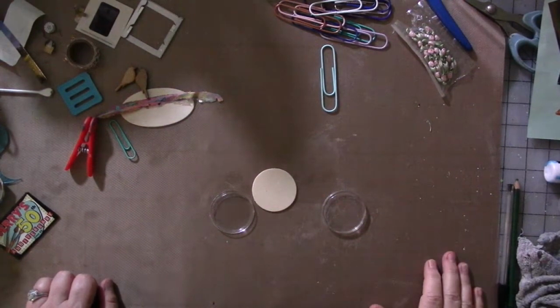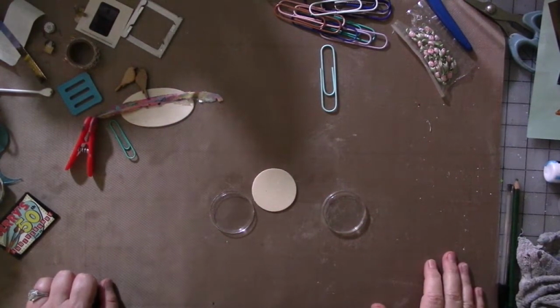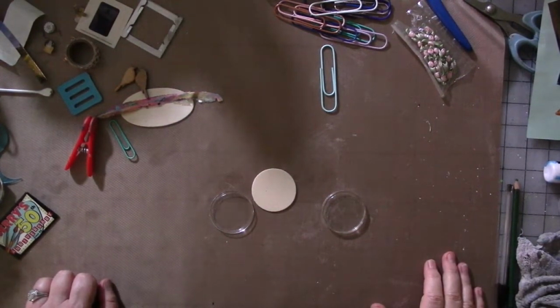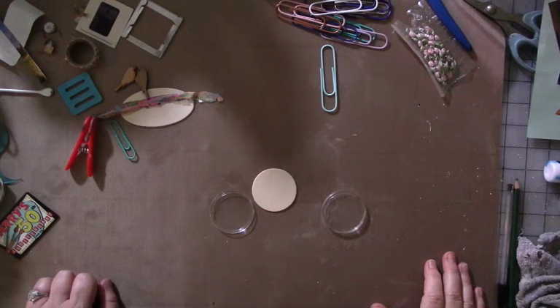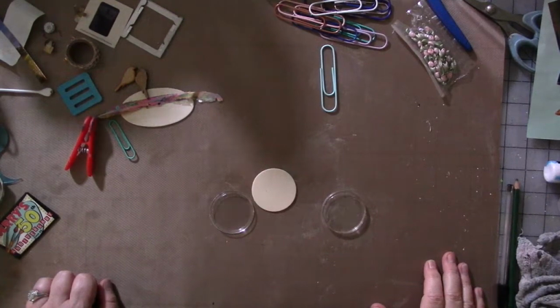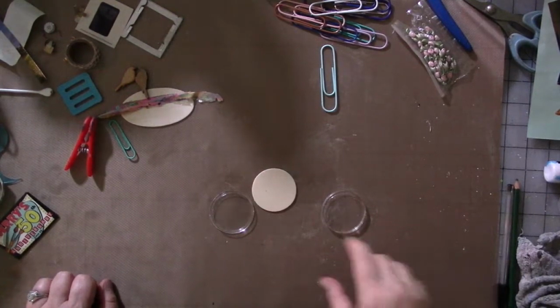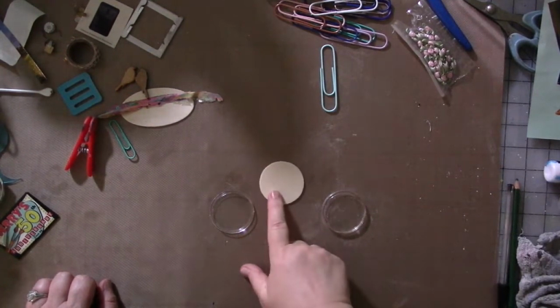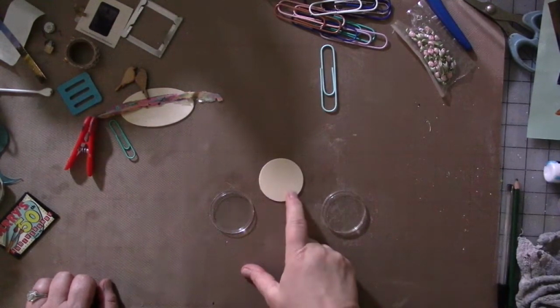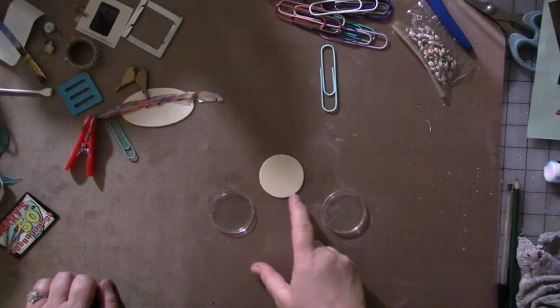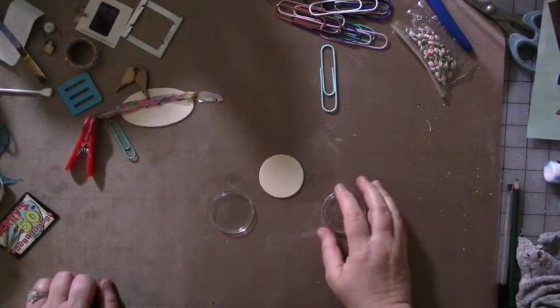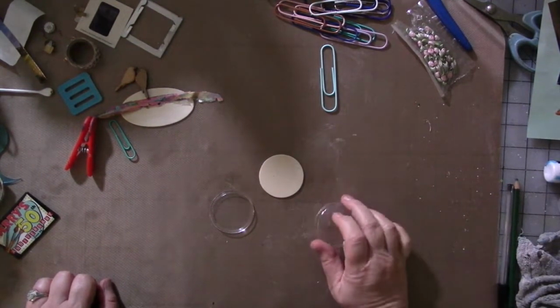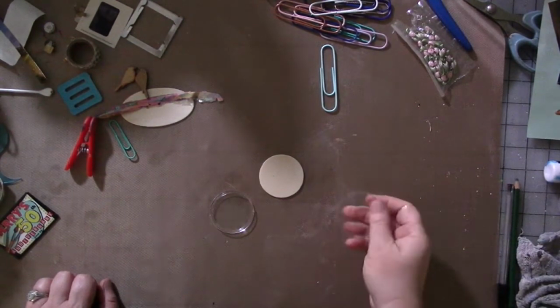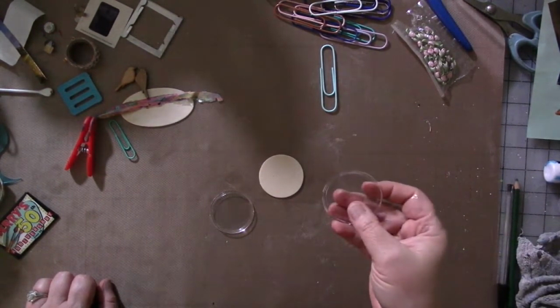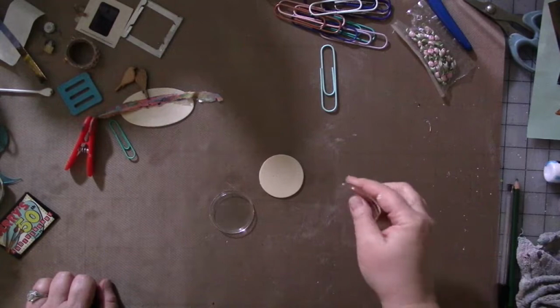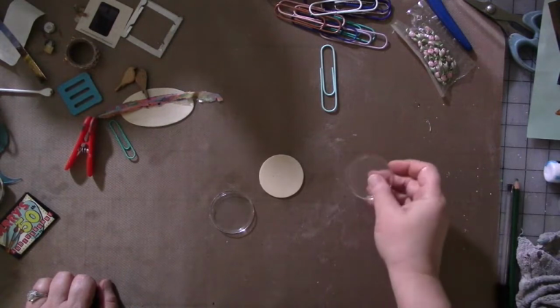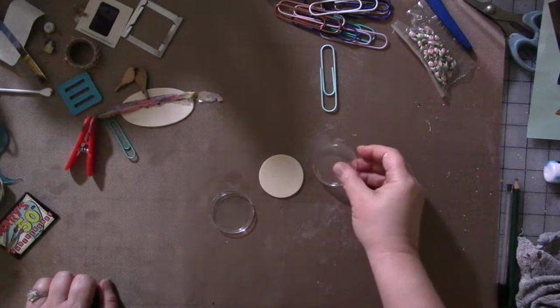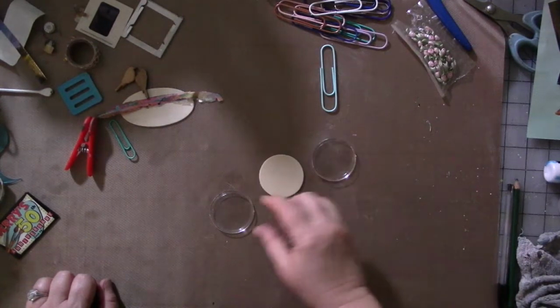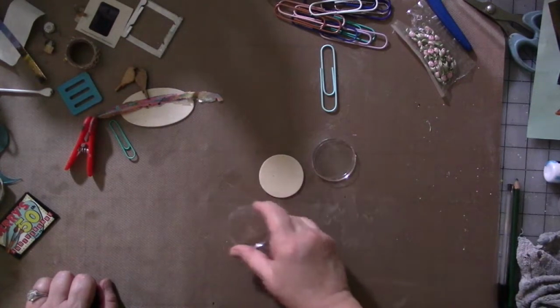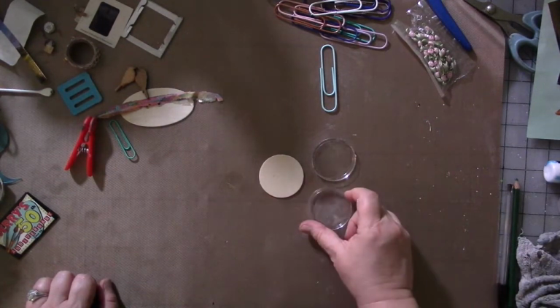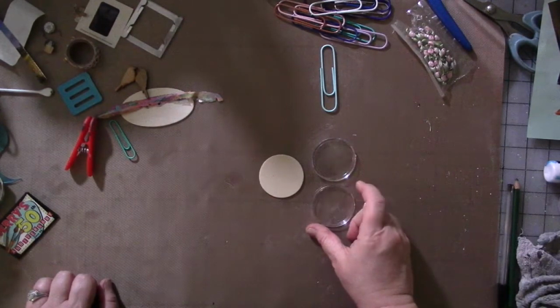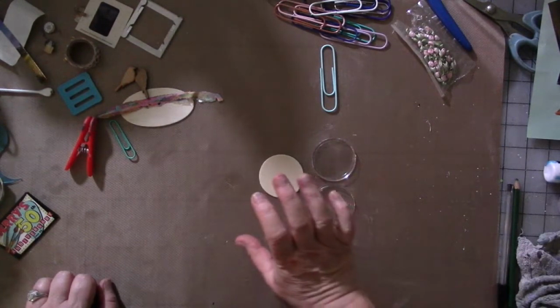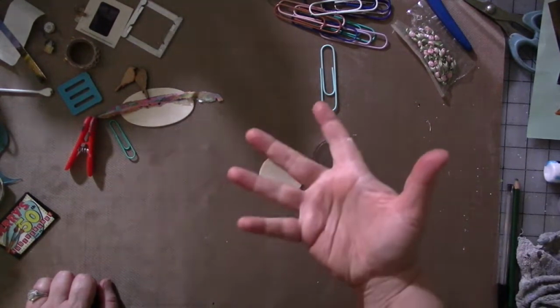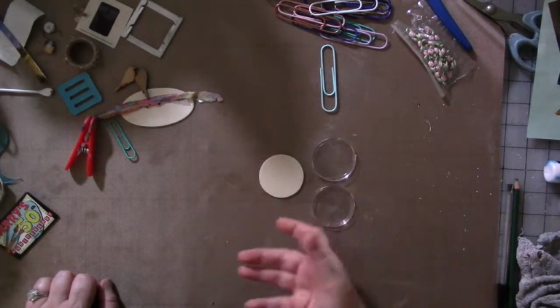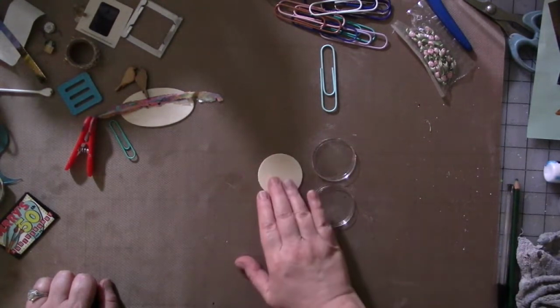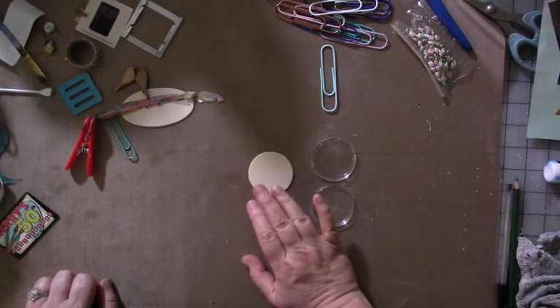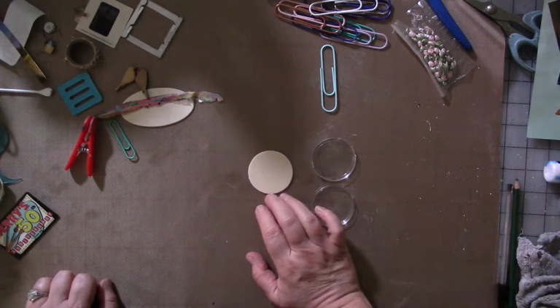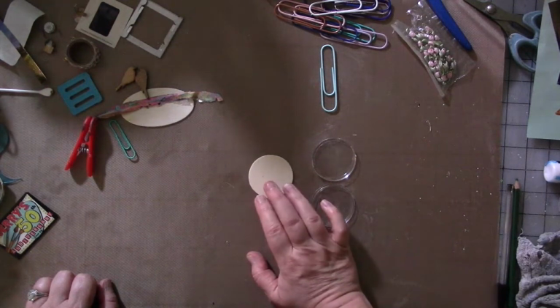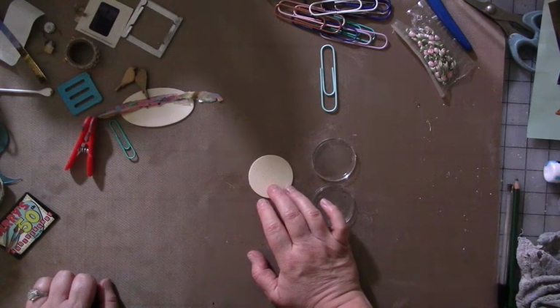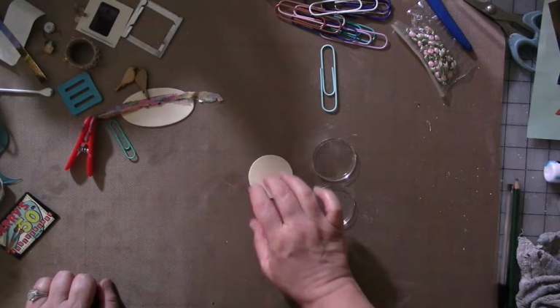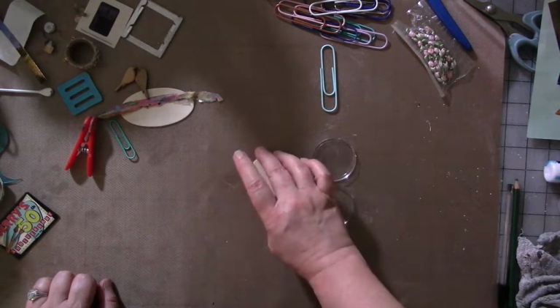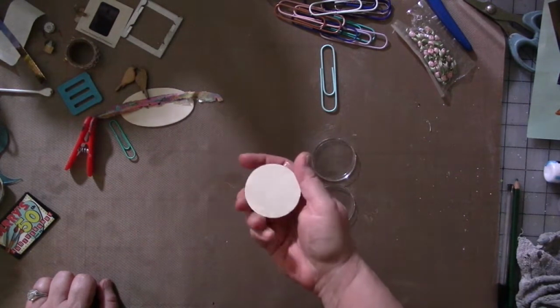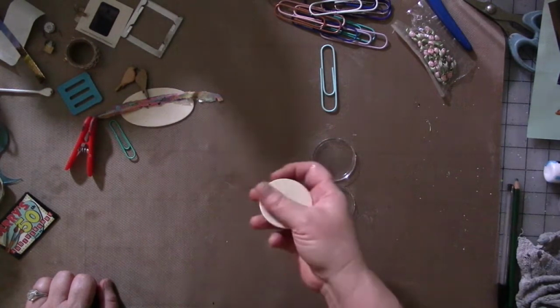Hey guys, we are here for the last video of the year for Art Joy of Sharing. Hopefully it's something that you all find interesting. This month I got to pick, so of course I picked a paperclip because I've been doing them for a few months now and I'm totally hooked and addicted.